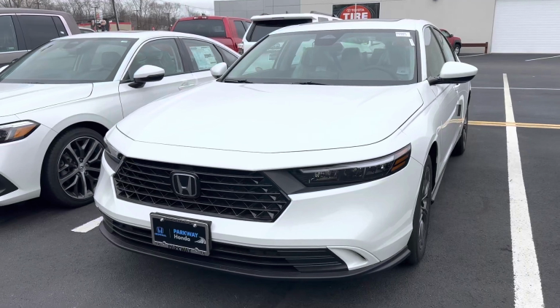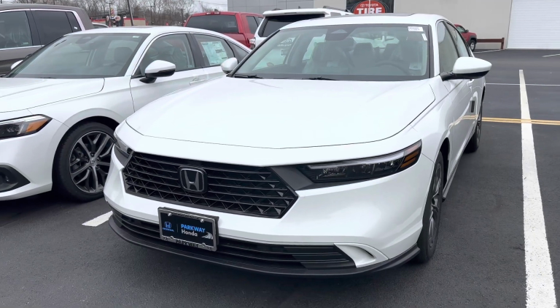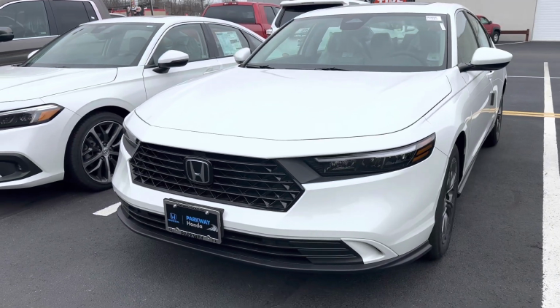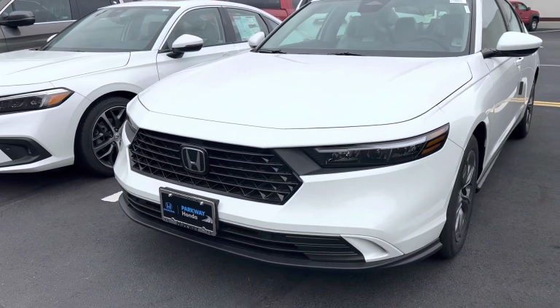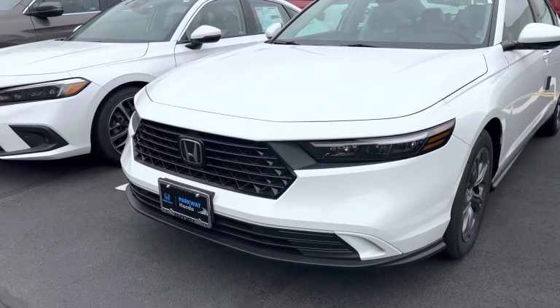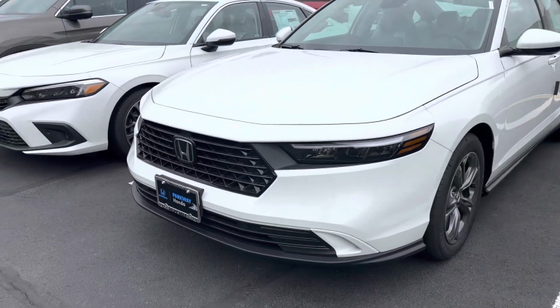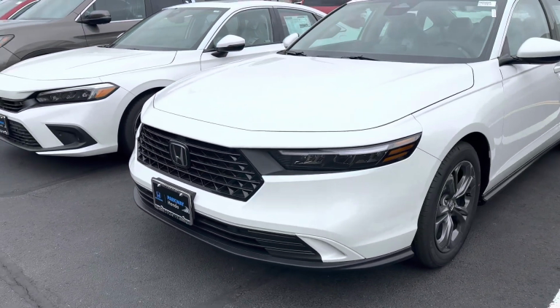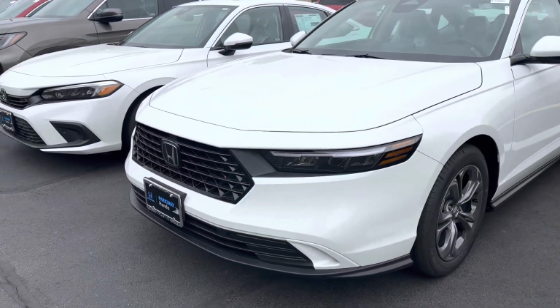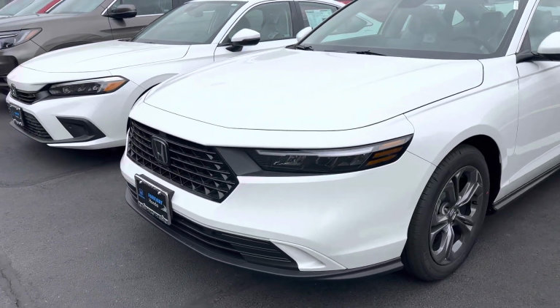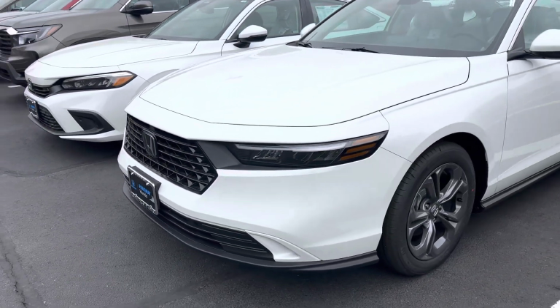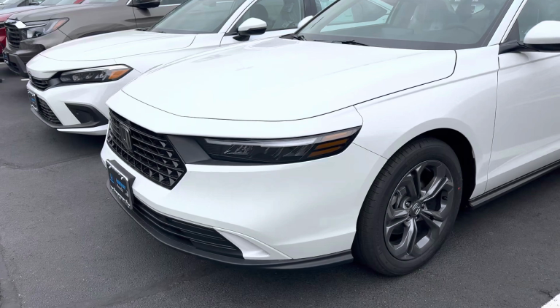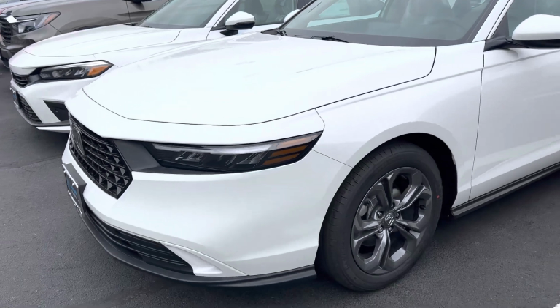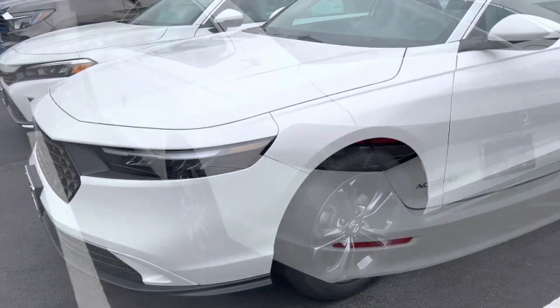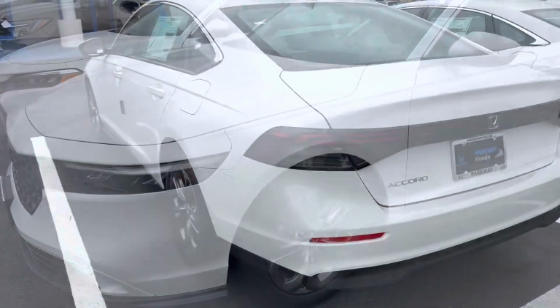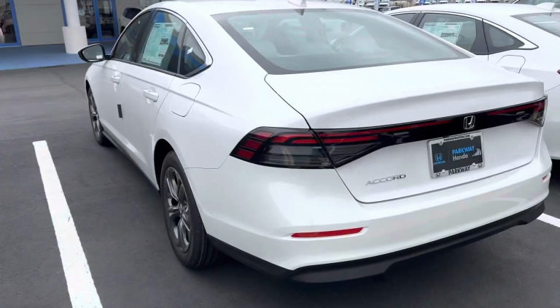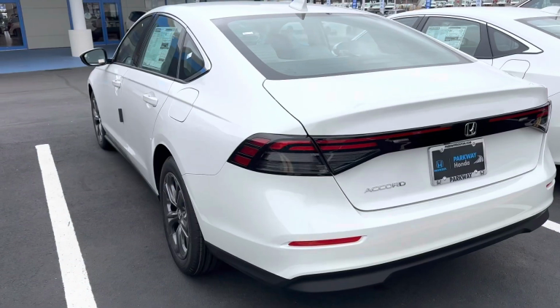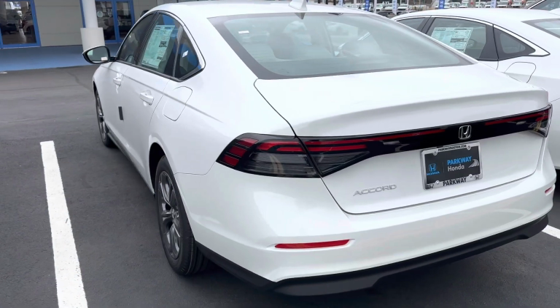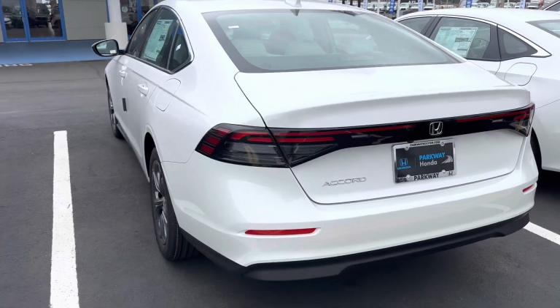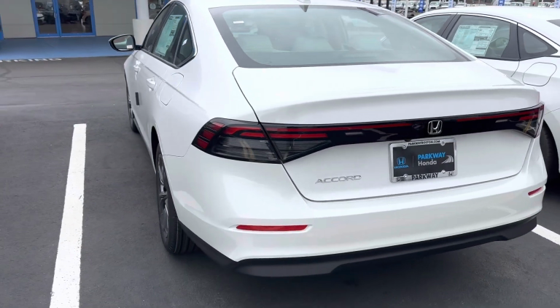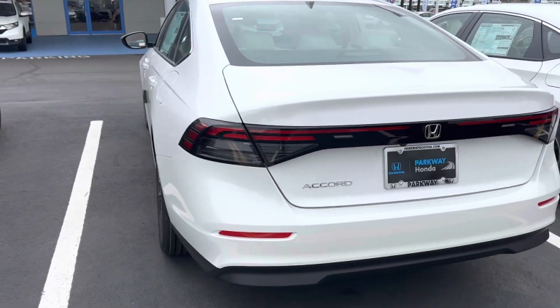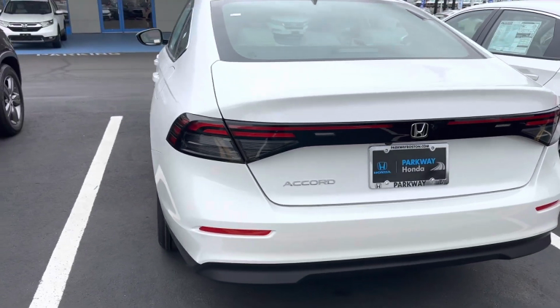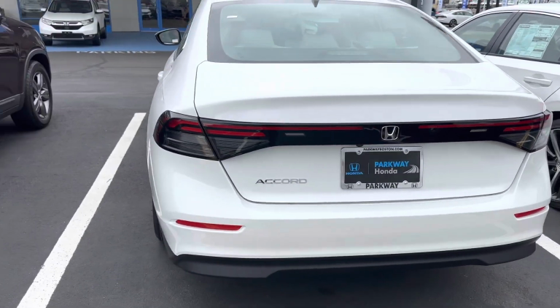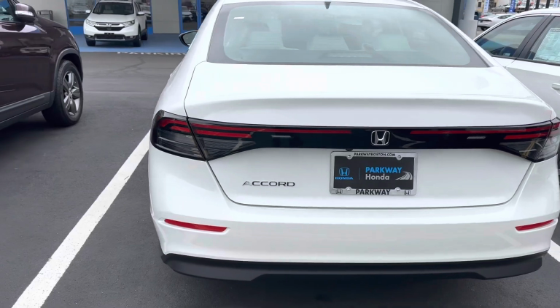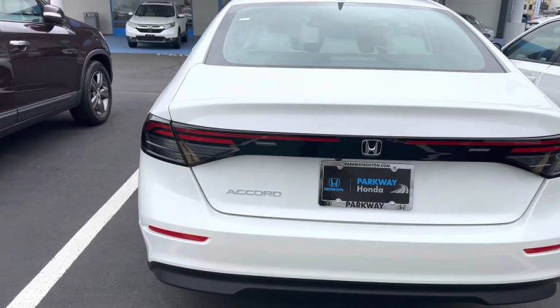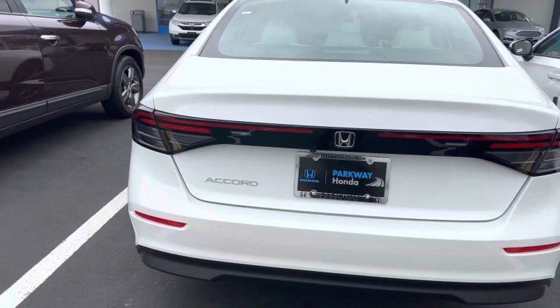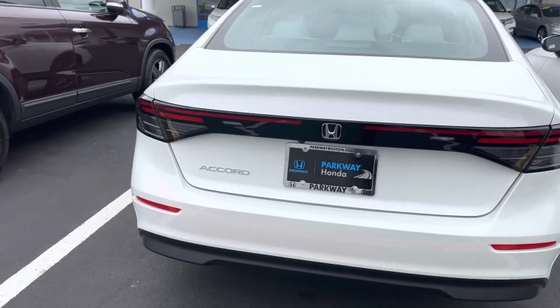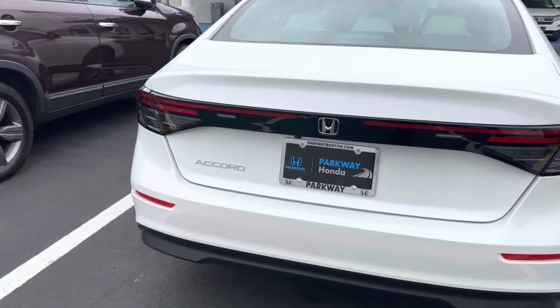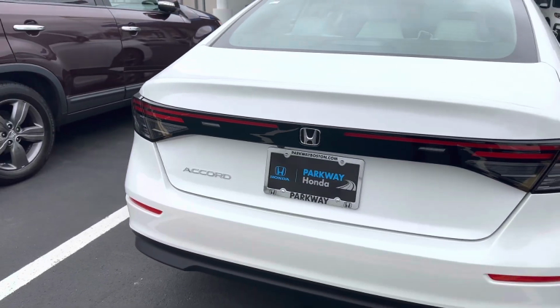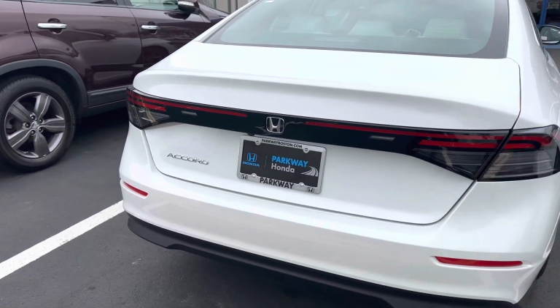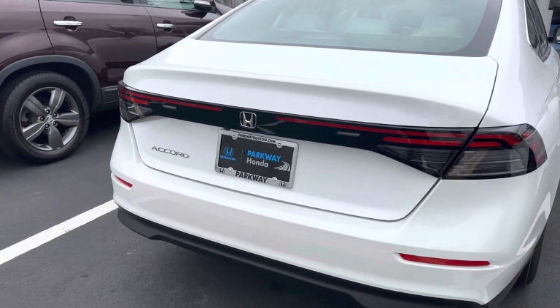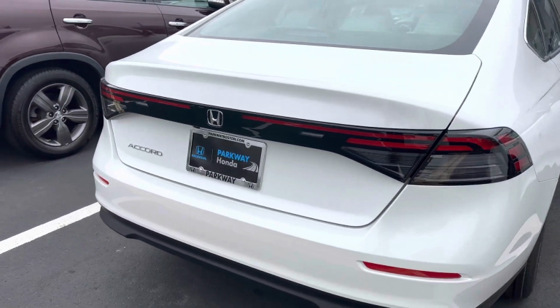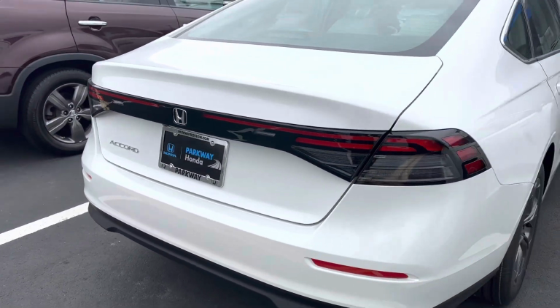Hi guys, today I'm just giving you a quick view of the all new 2023 Honda Accord. Certainly the back has changed a lot on this one — it's a more beautiful rear-end look to it.